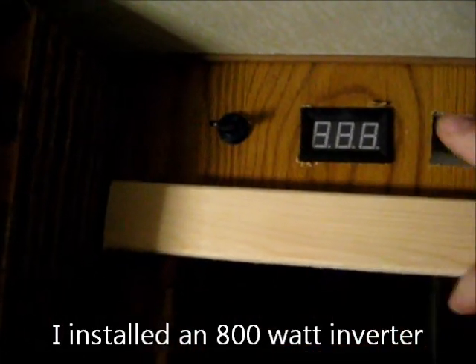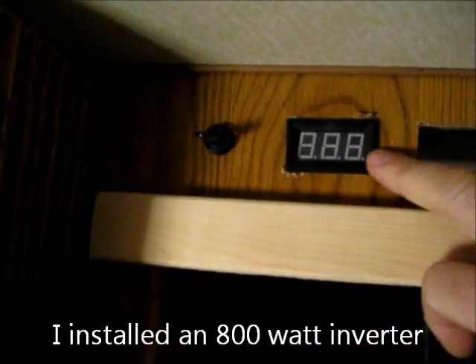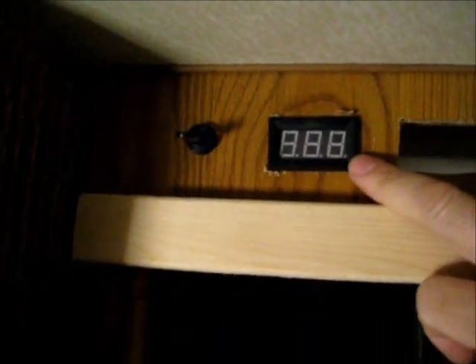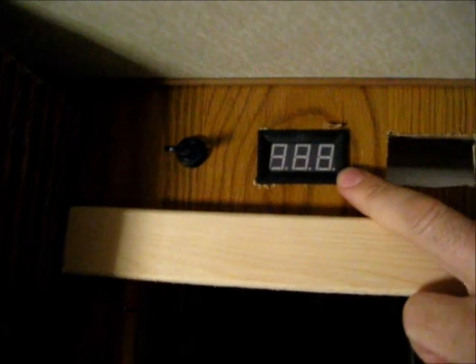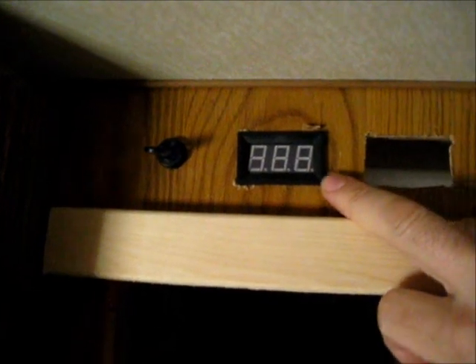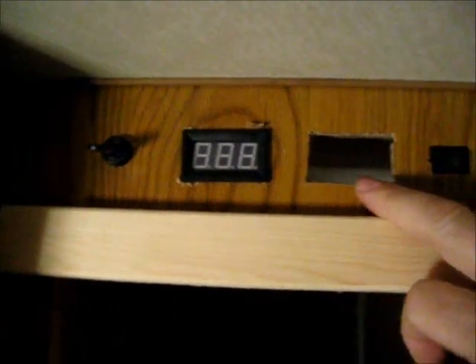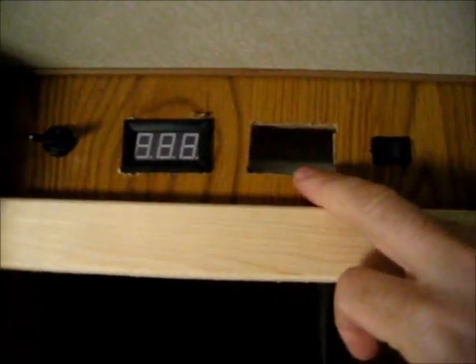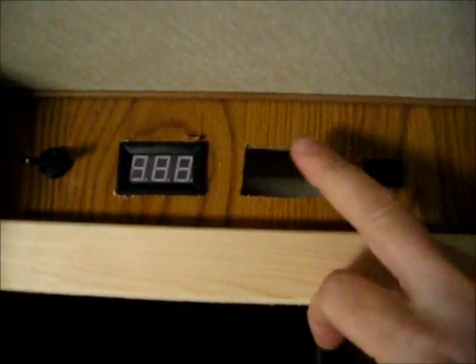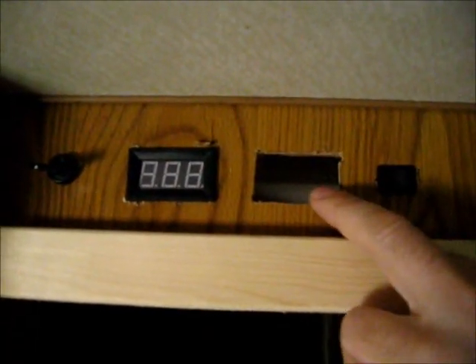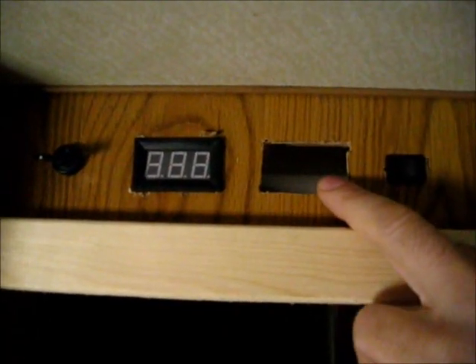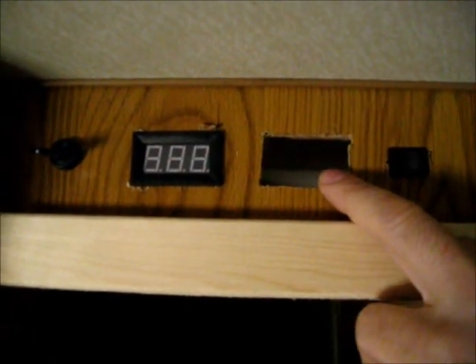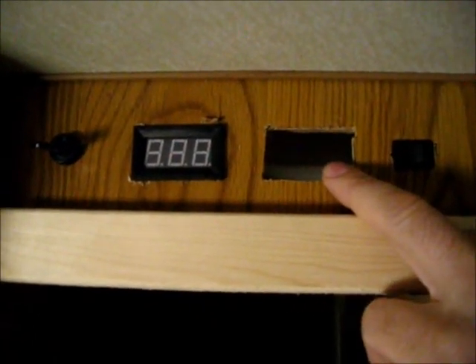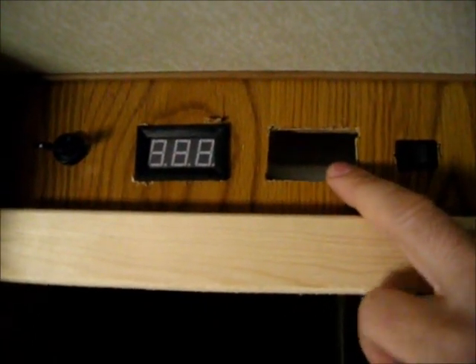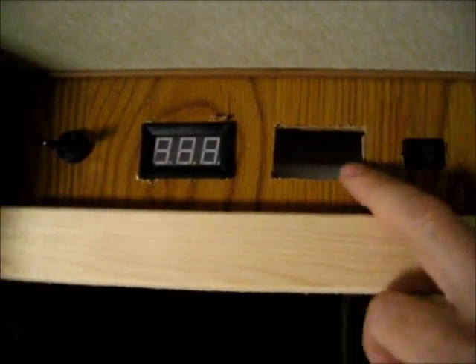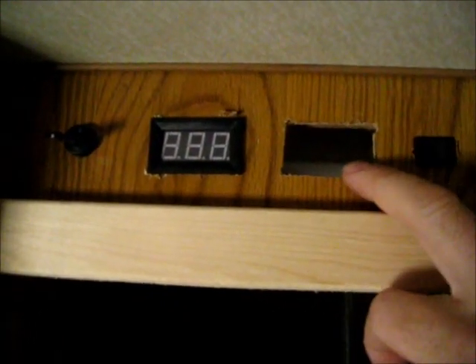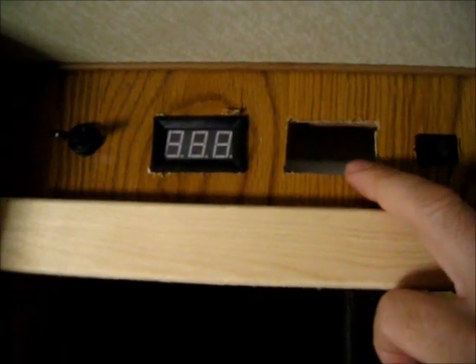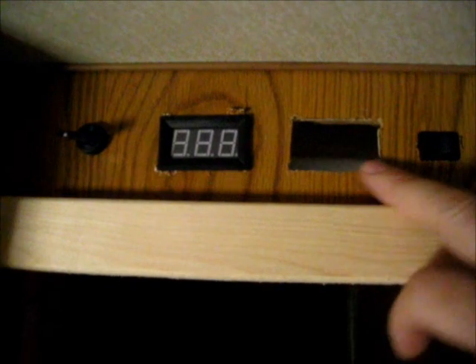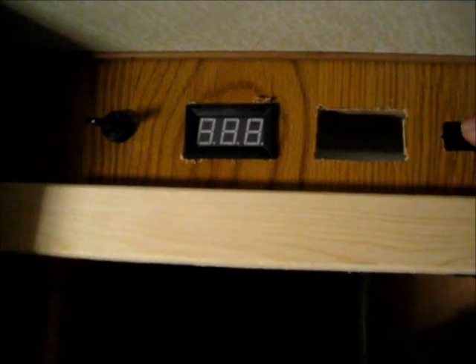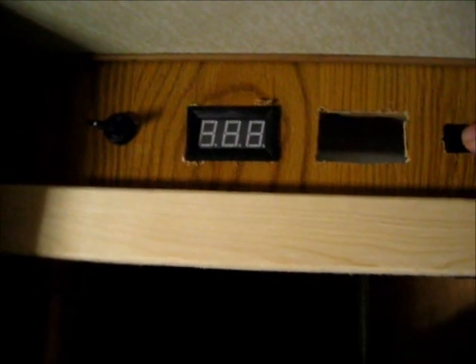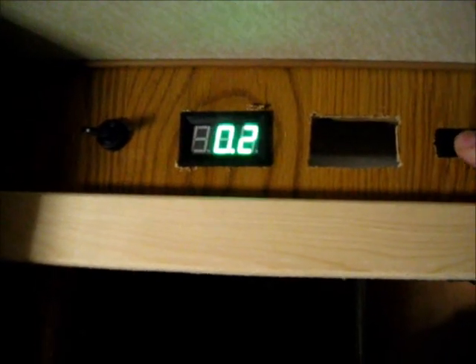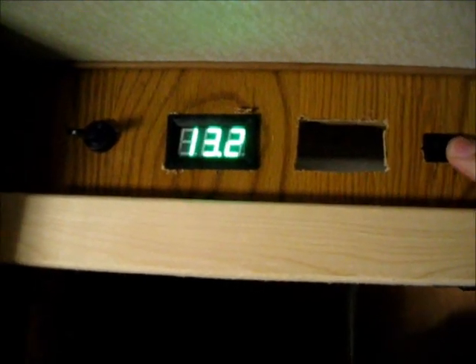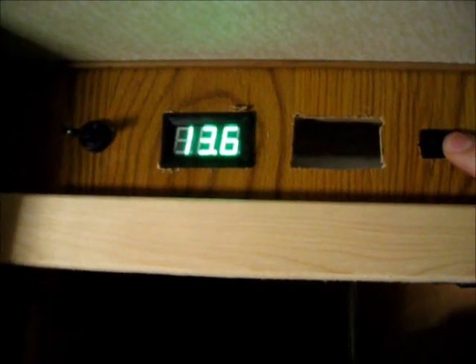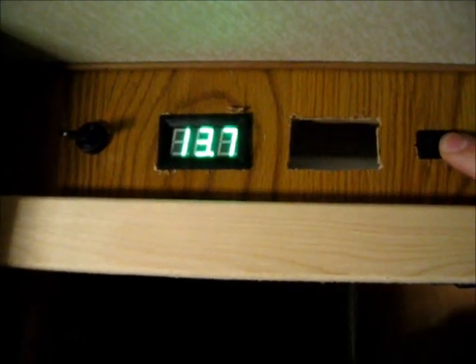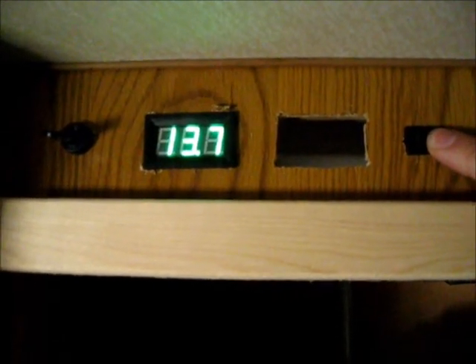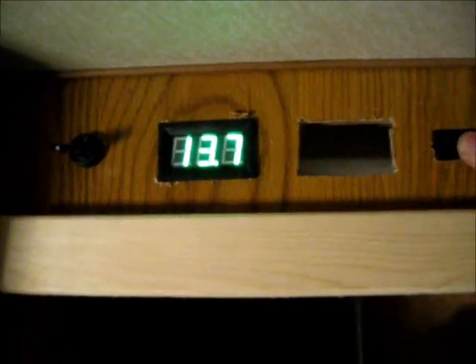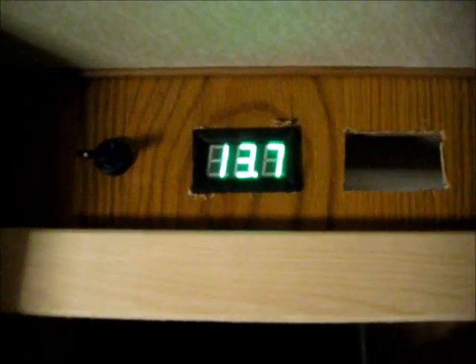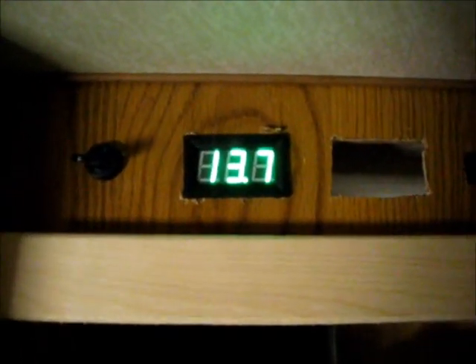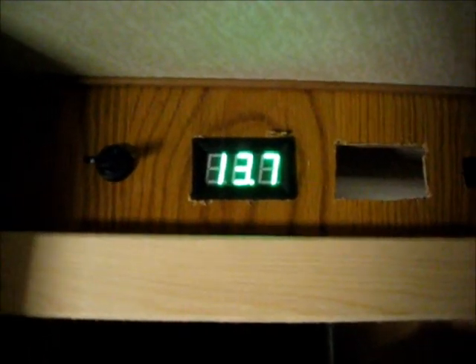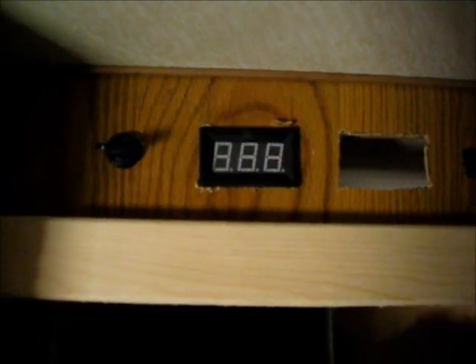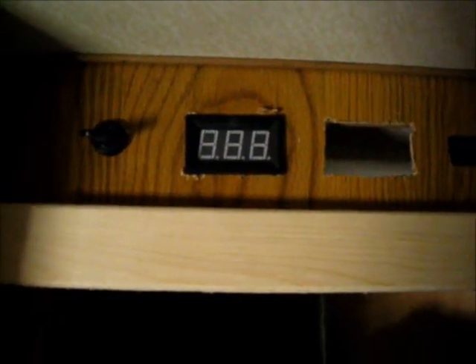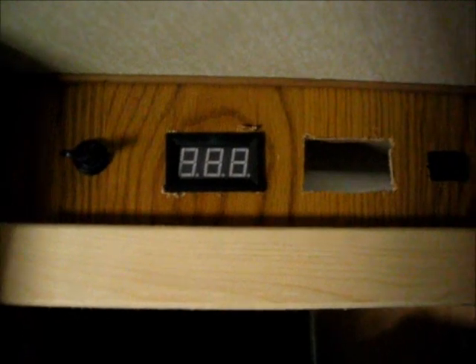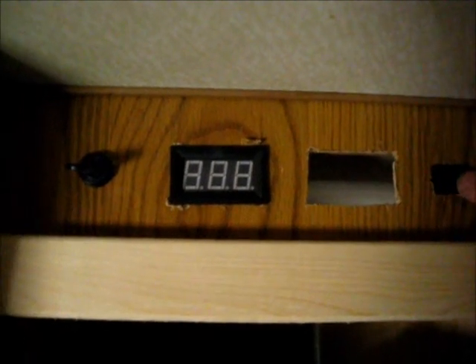Here I have a voltmeter. I had an amp meter off eBay, but it was defective. I'm waiting for a replacement. And a push button switch, so at any time I want I can check the voltage.